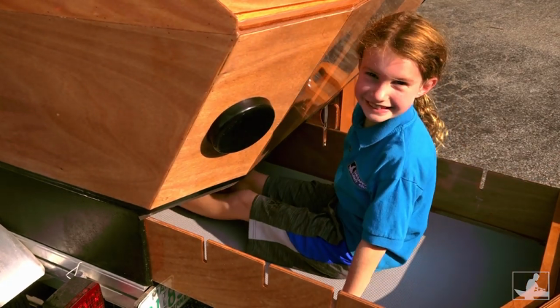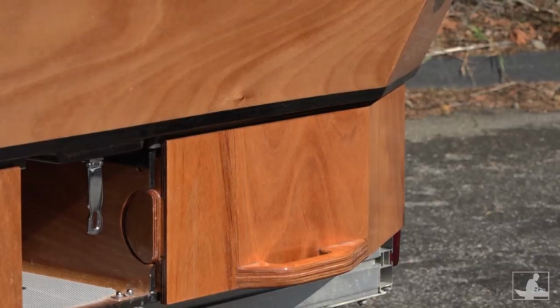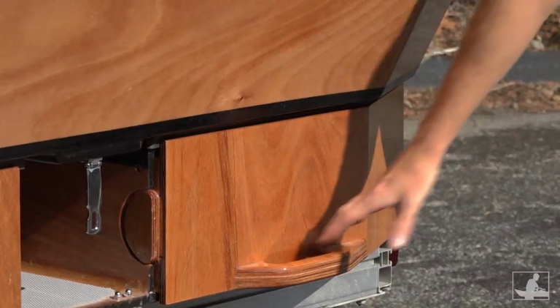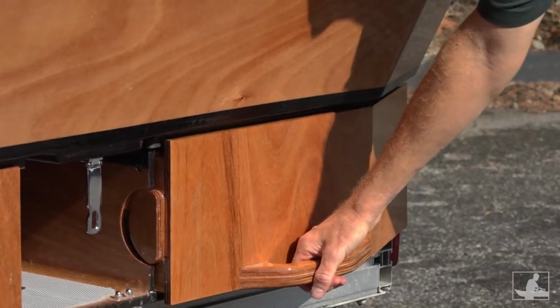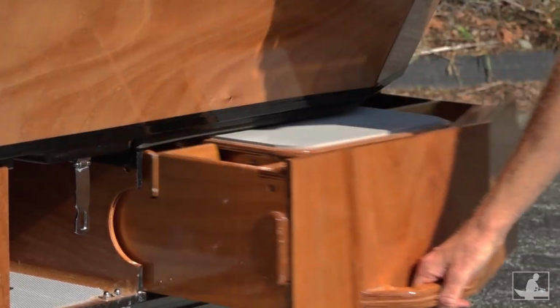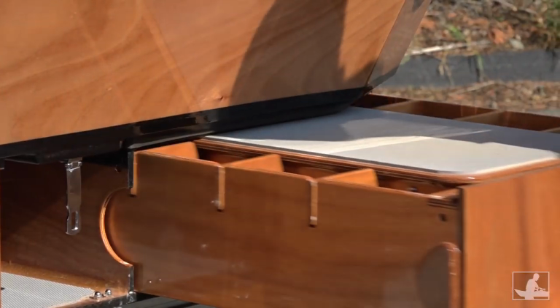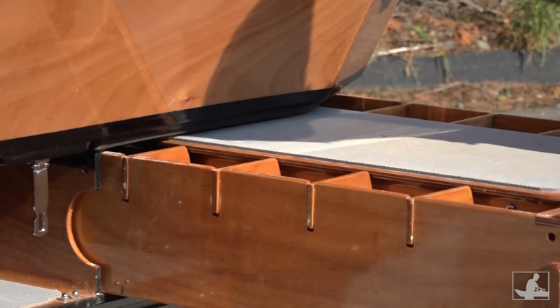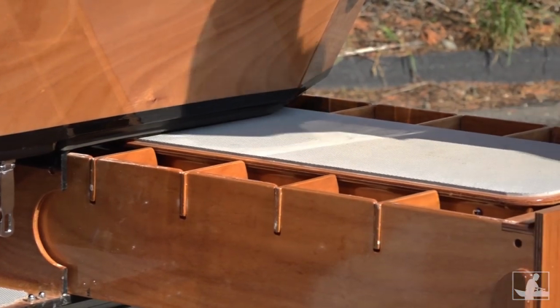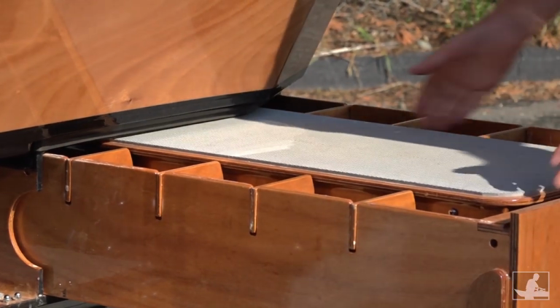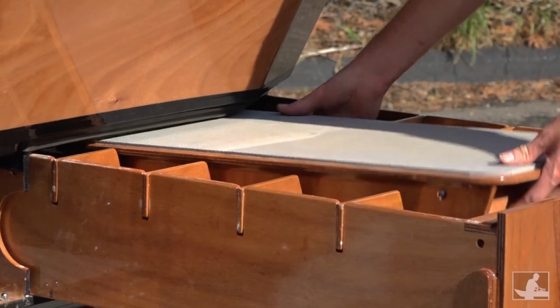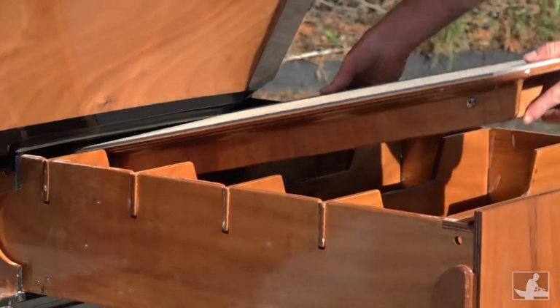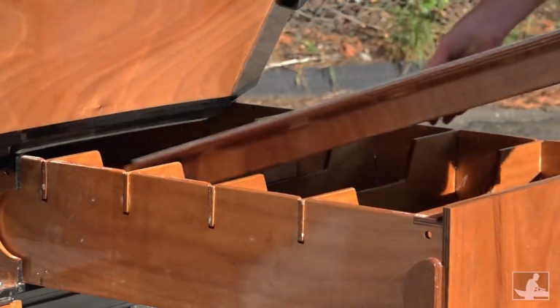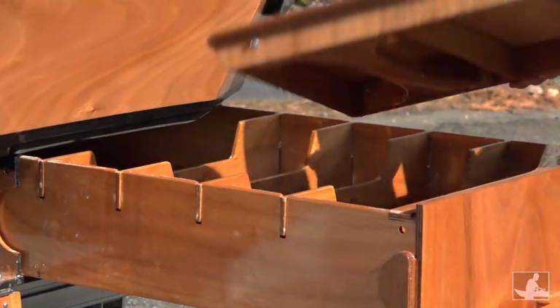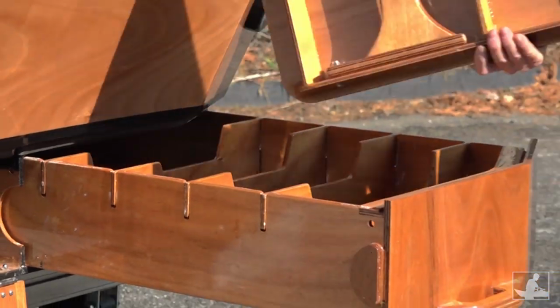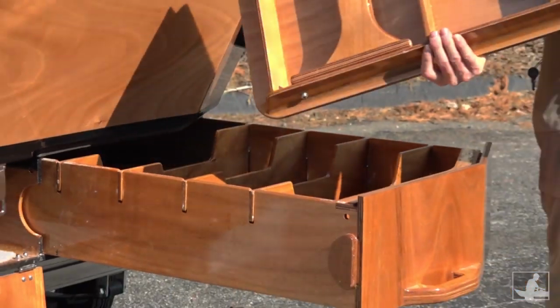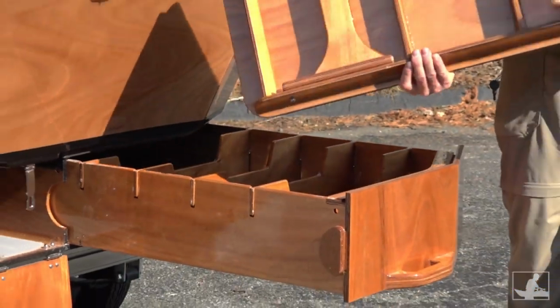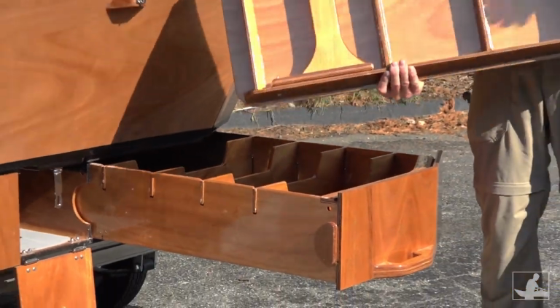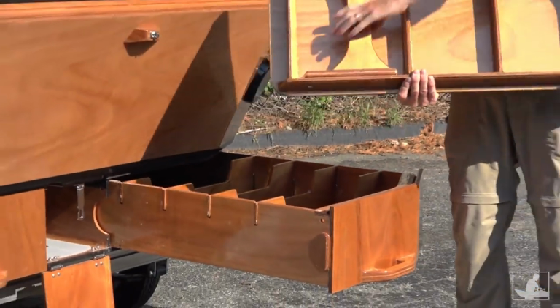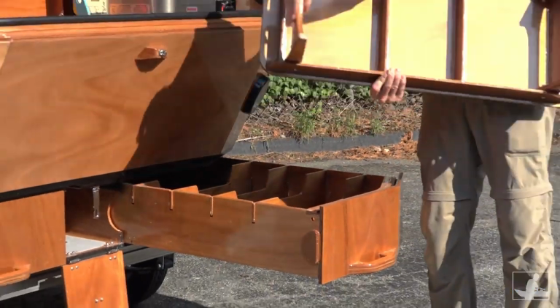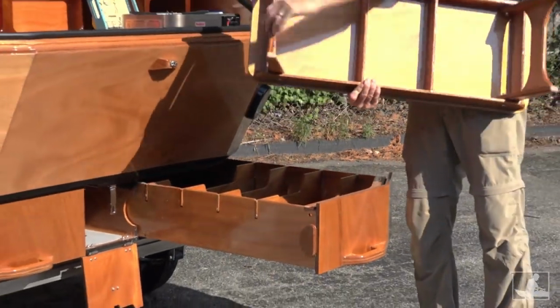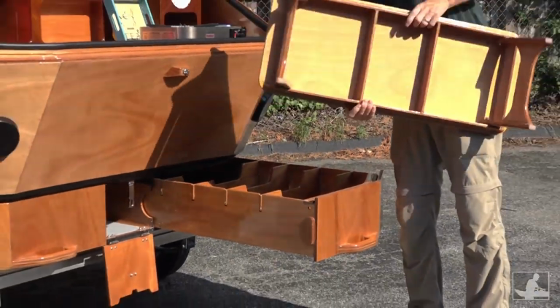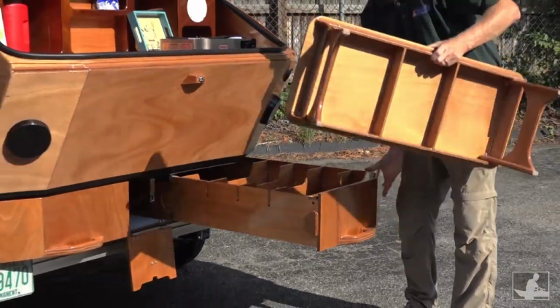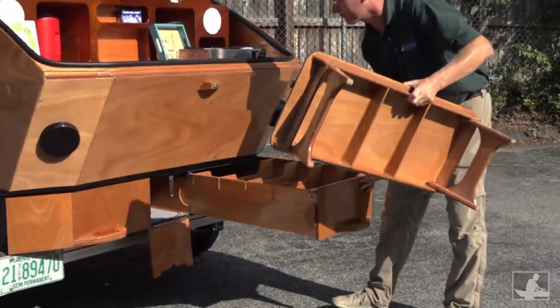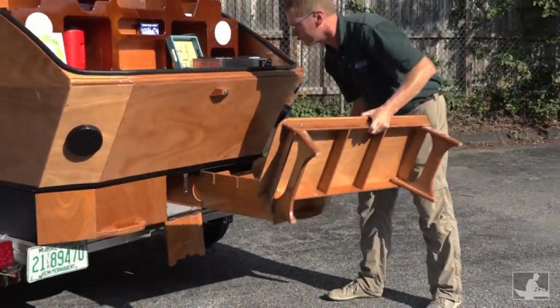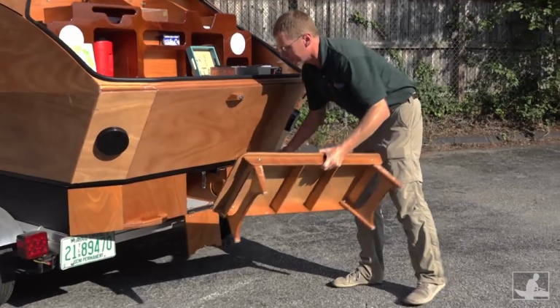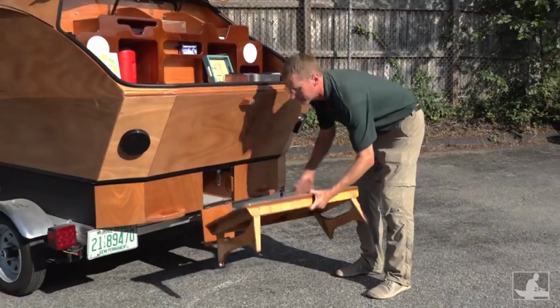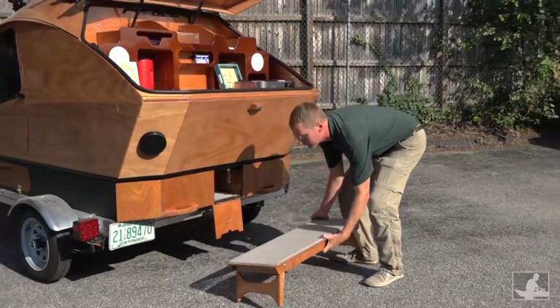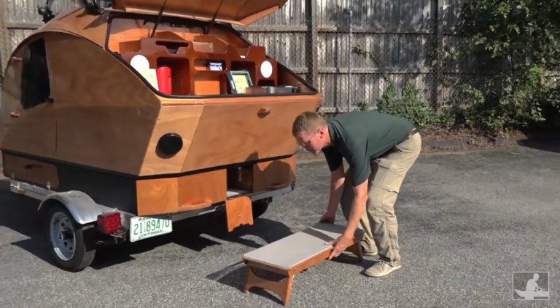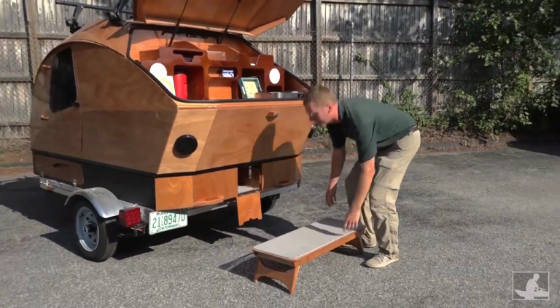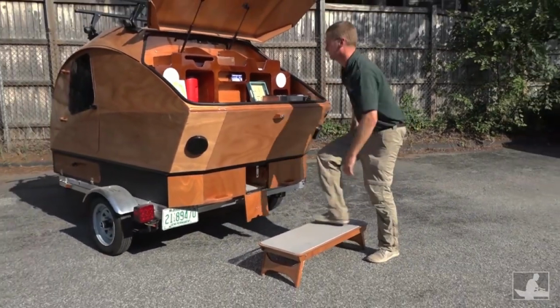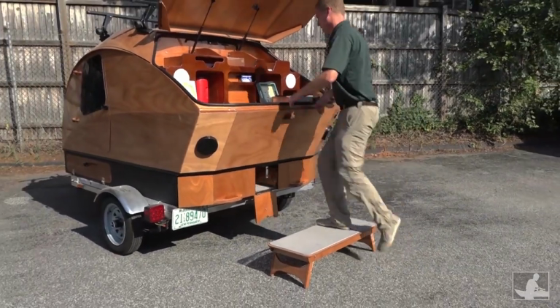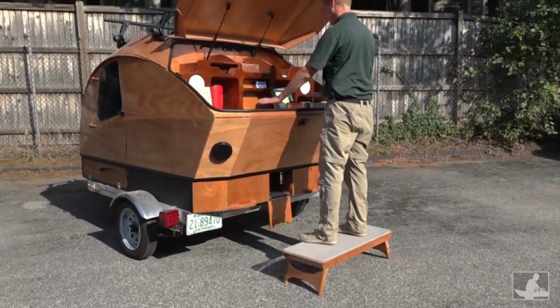The kit includes a sturdy folding platform. Since the cargo carrier raises the galley by 9 inches, some folks might want the boost in height.